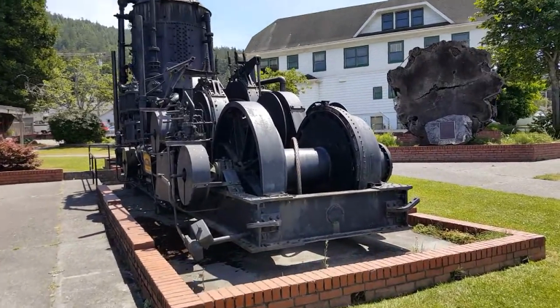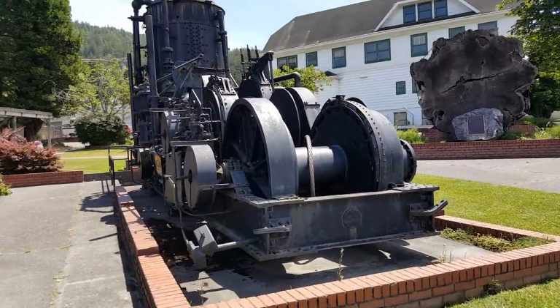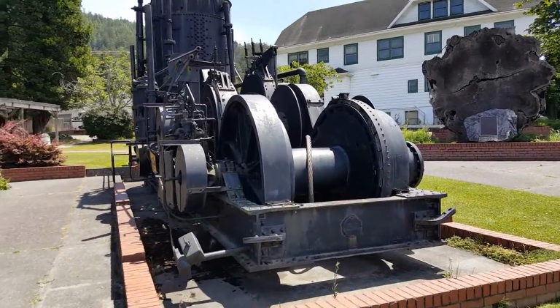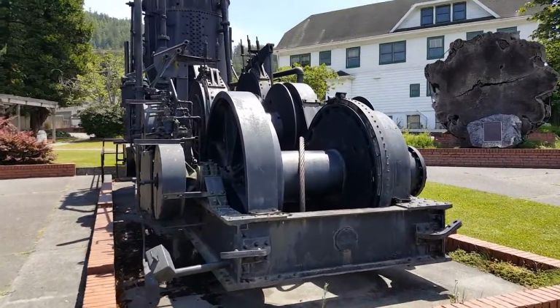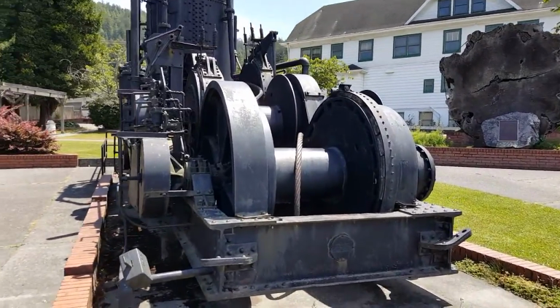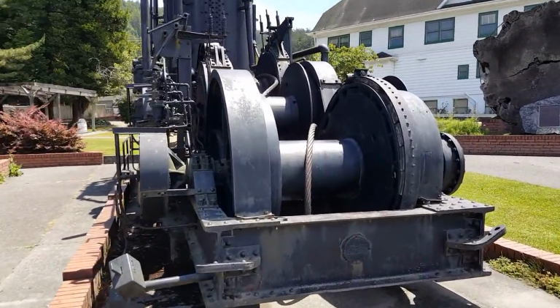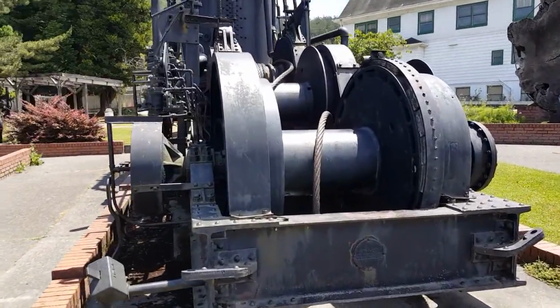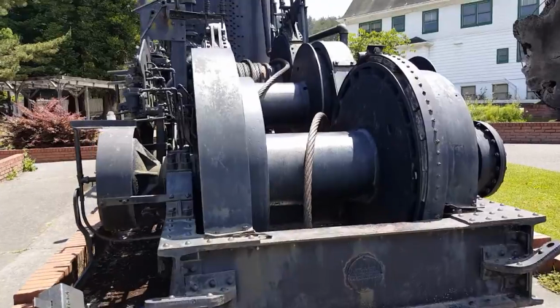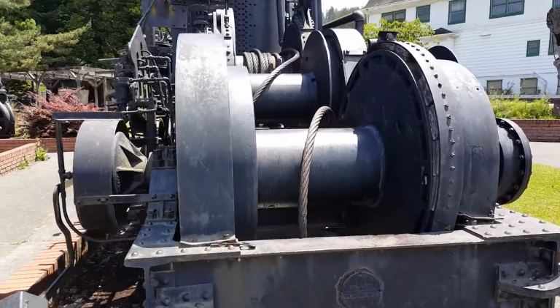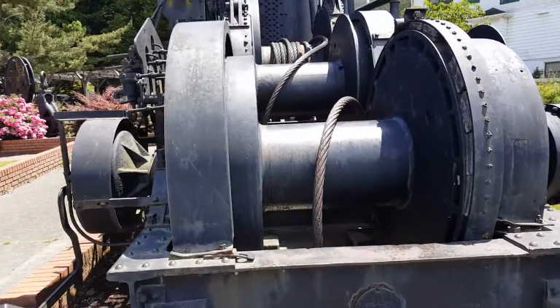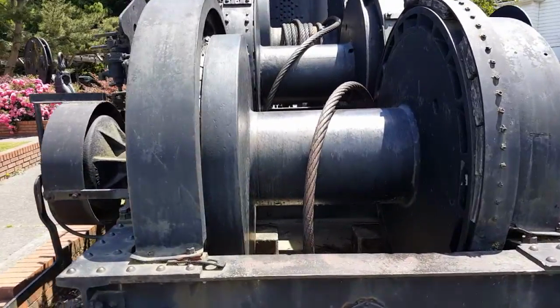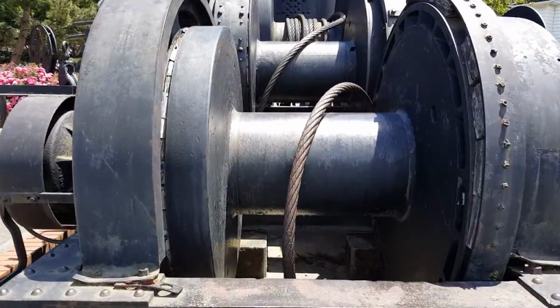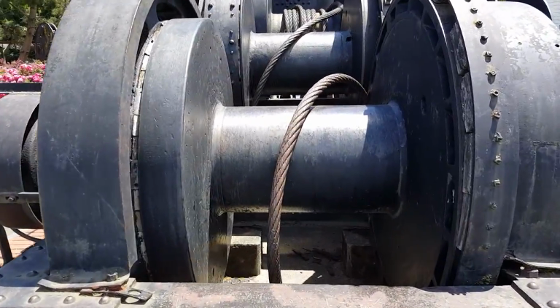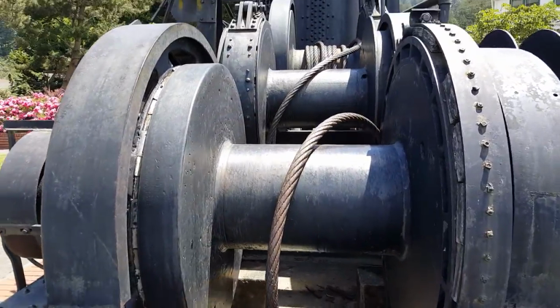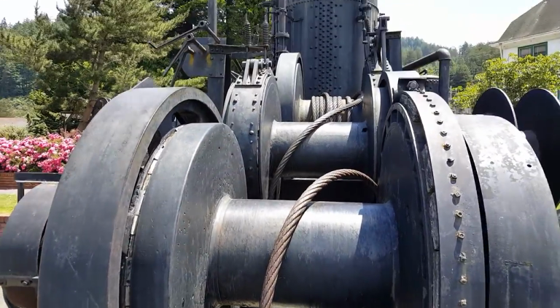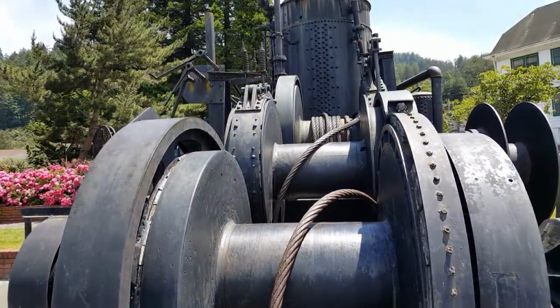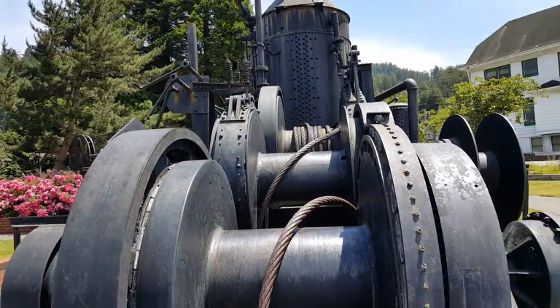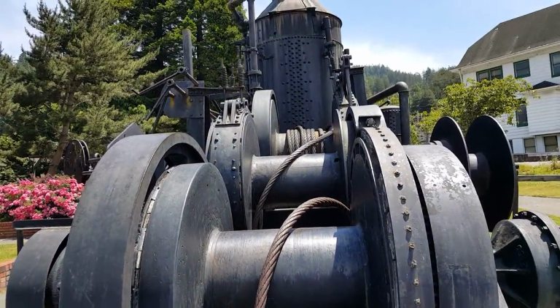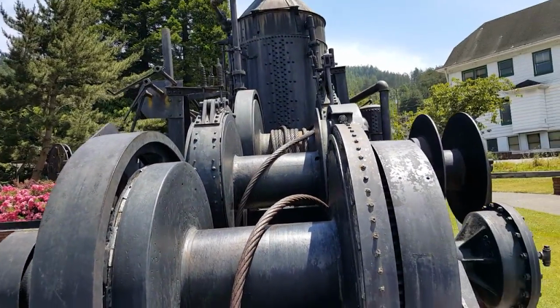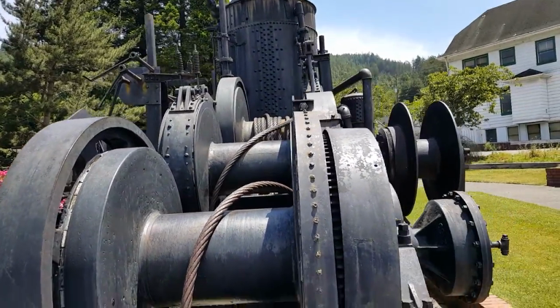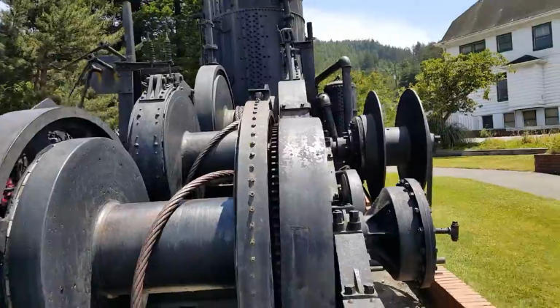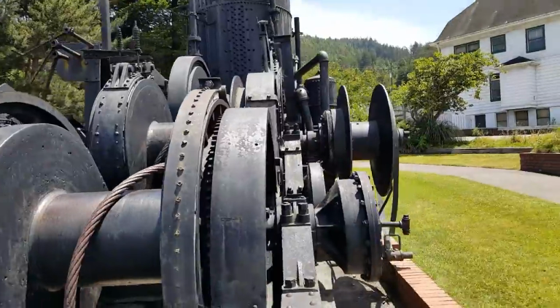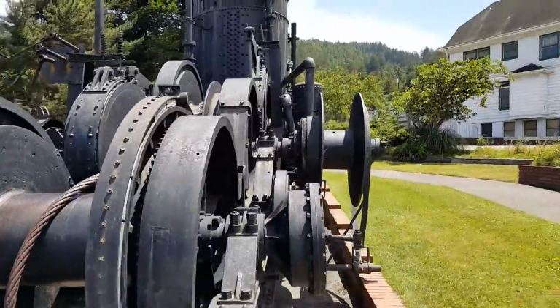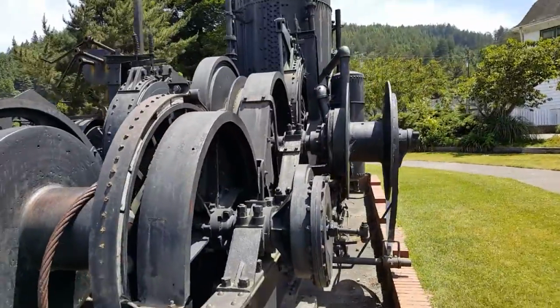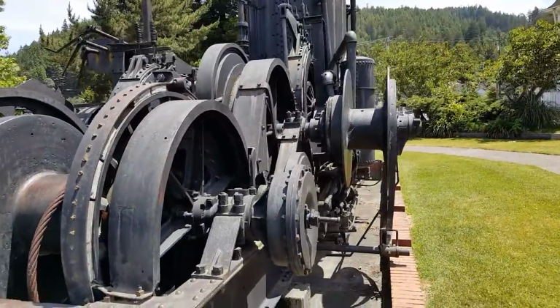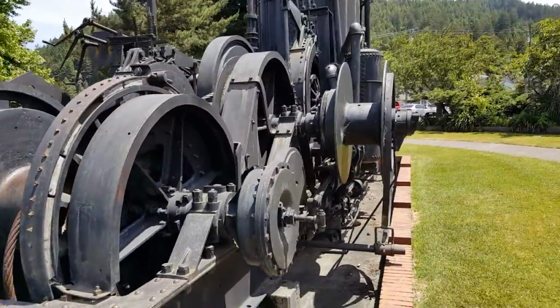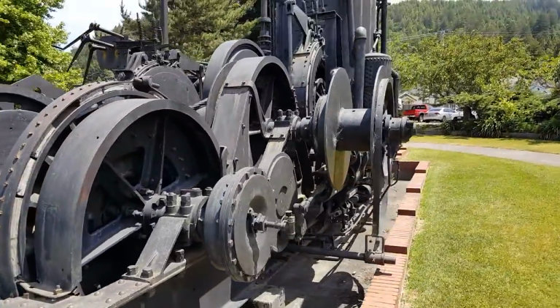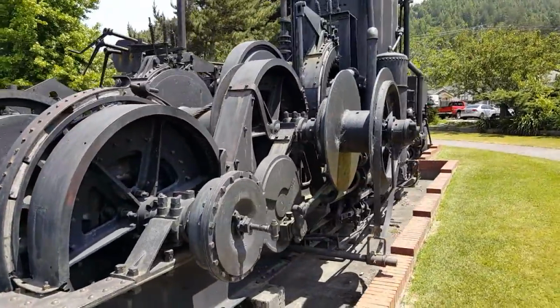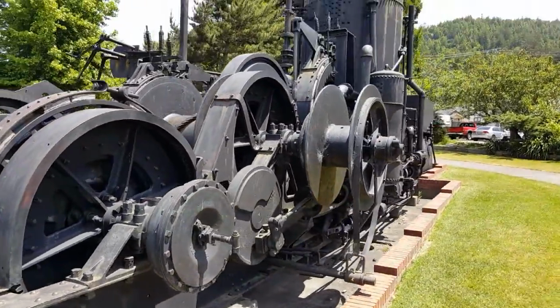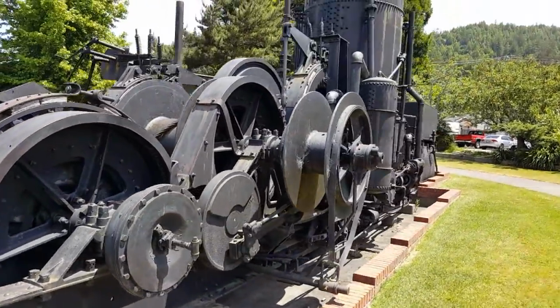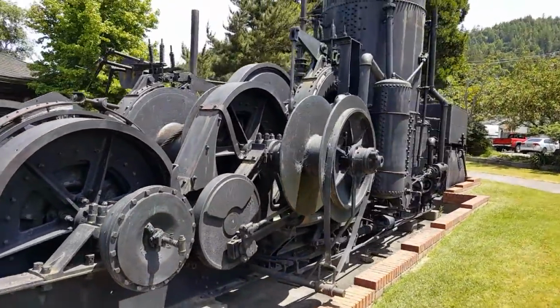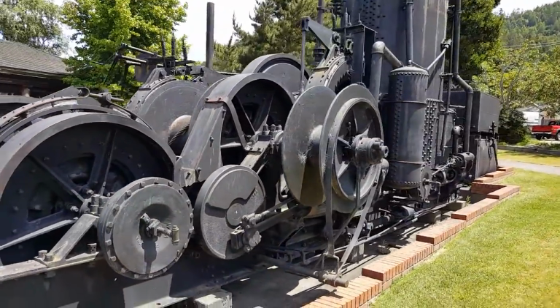Look at the size of this cable. This thing is monstrous. Three drums, and a big old gypsy spool on the side for hauling something in.